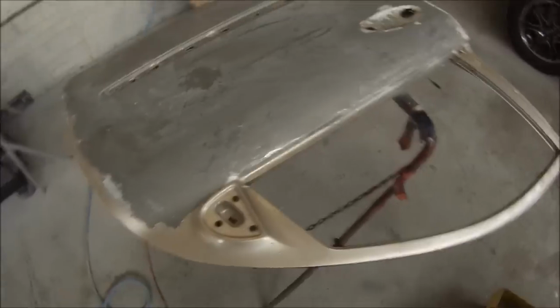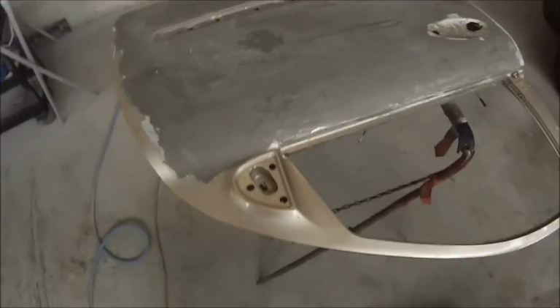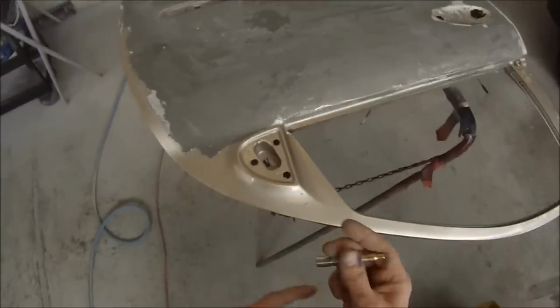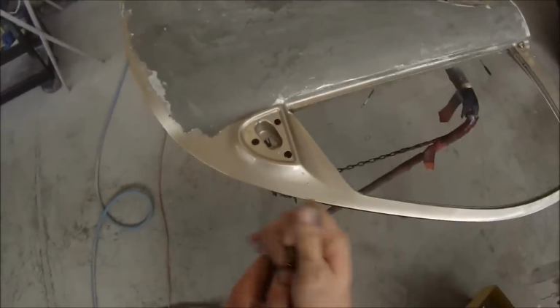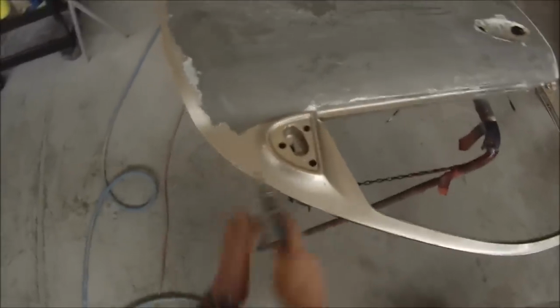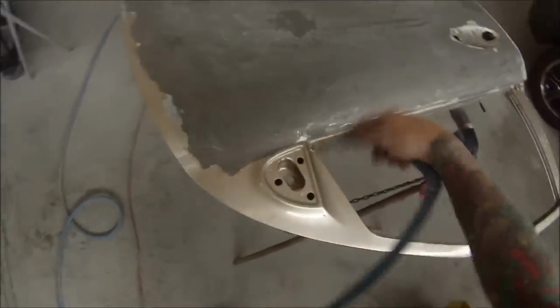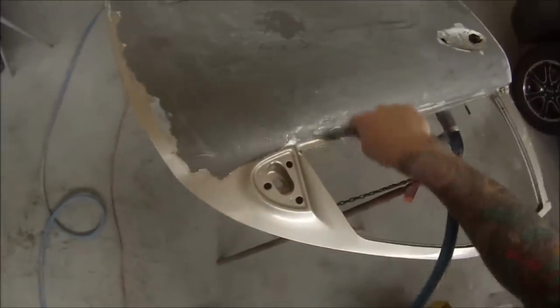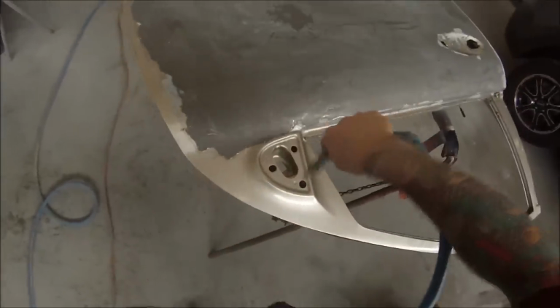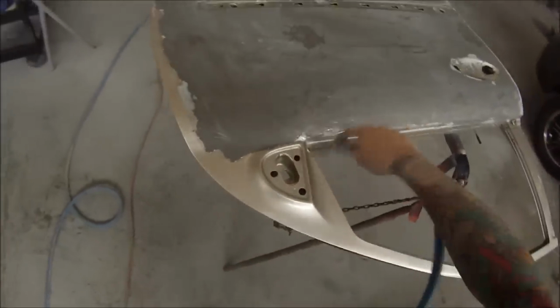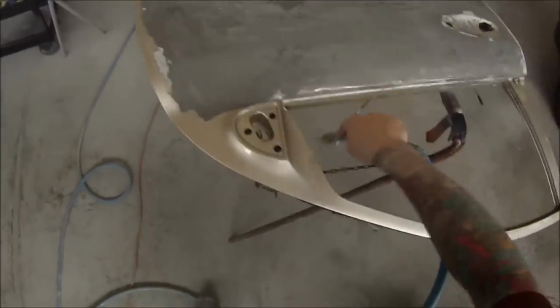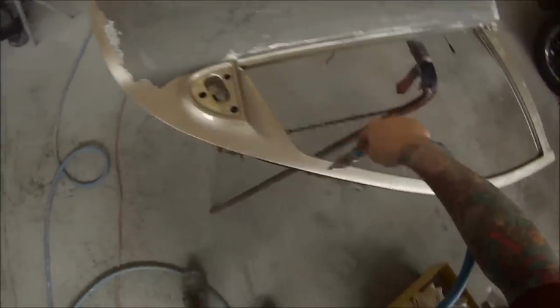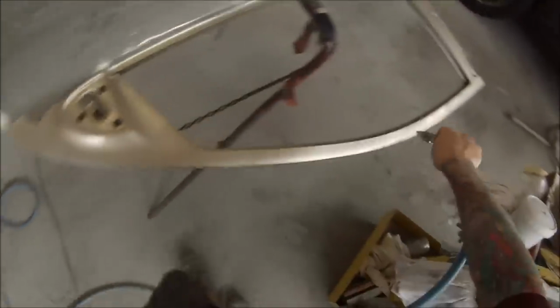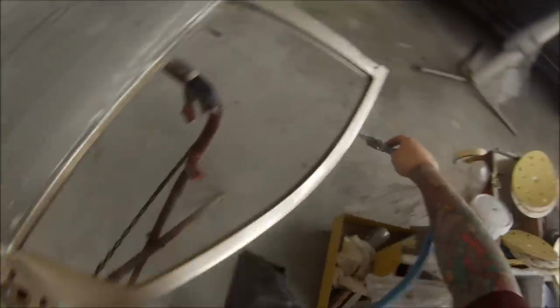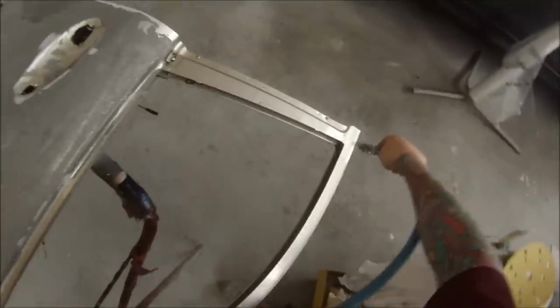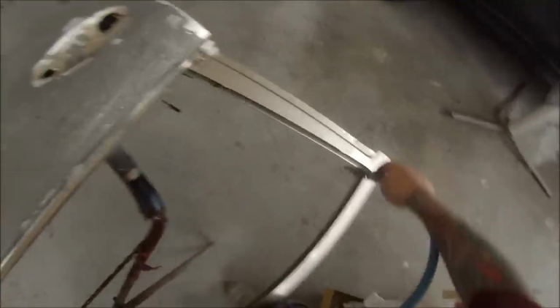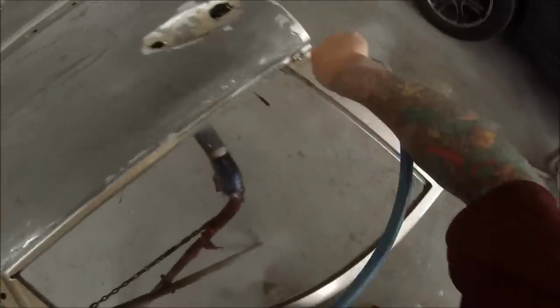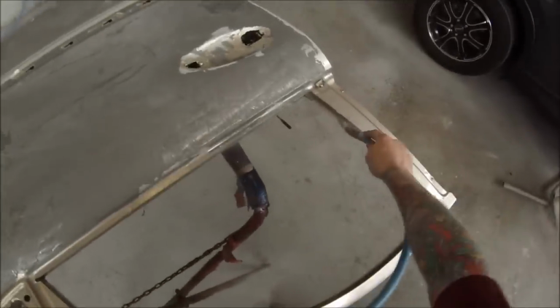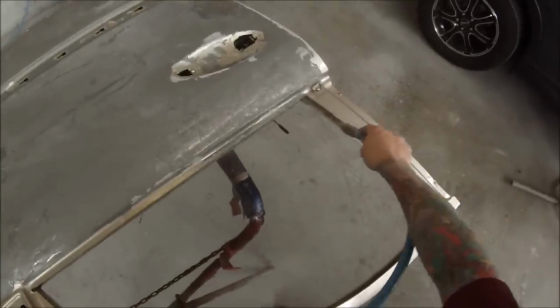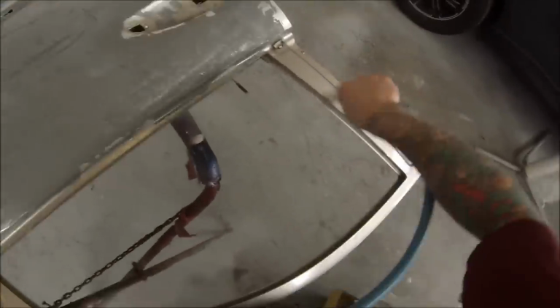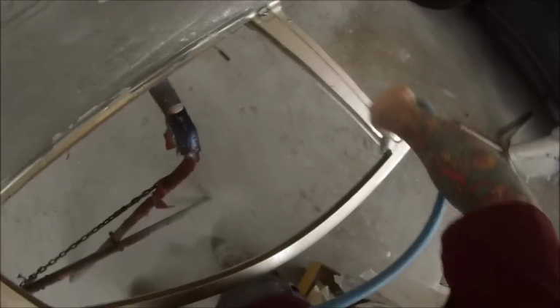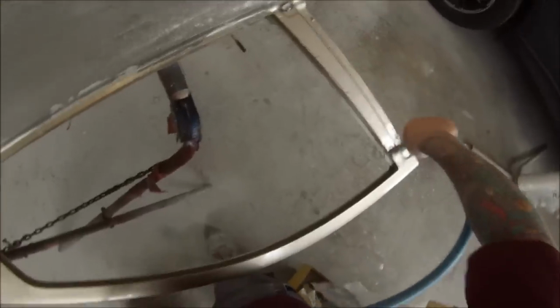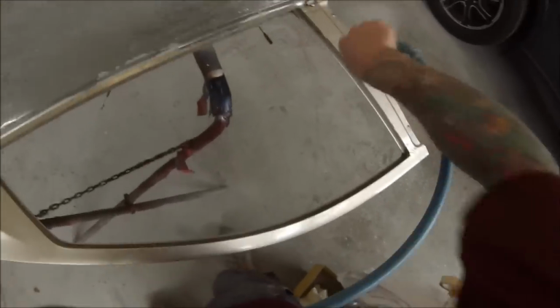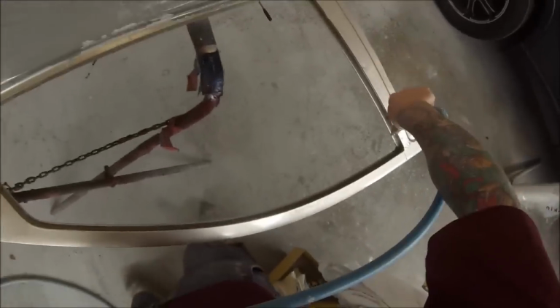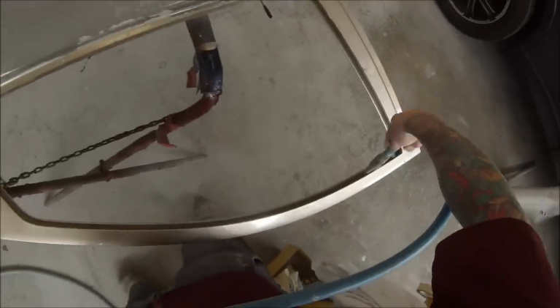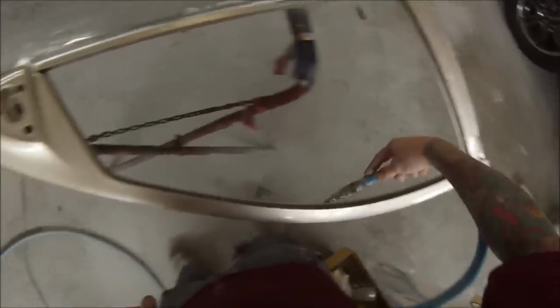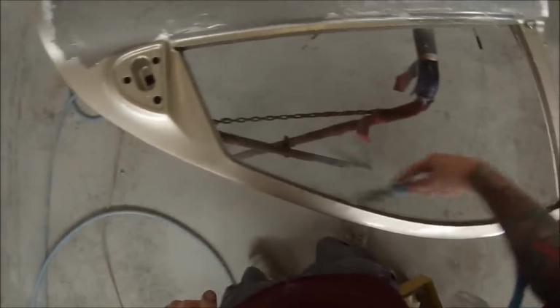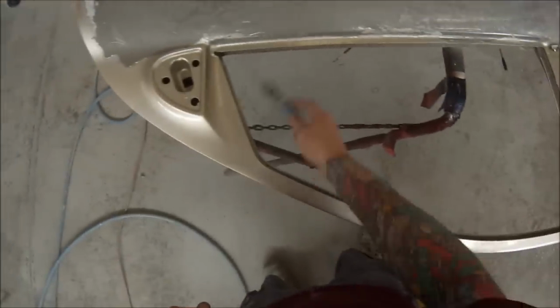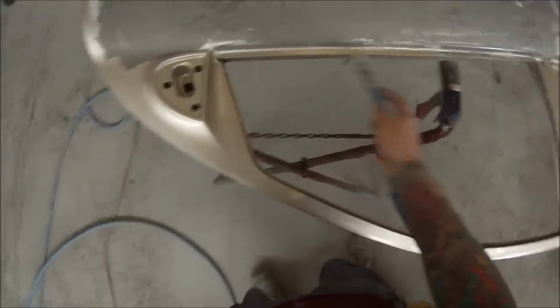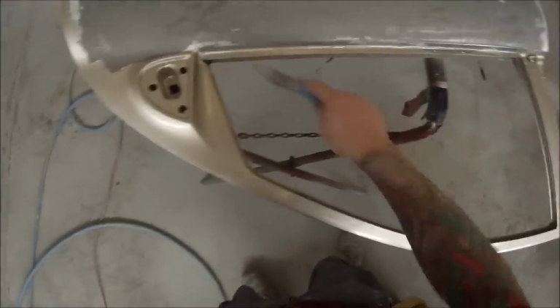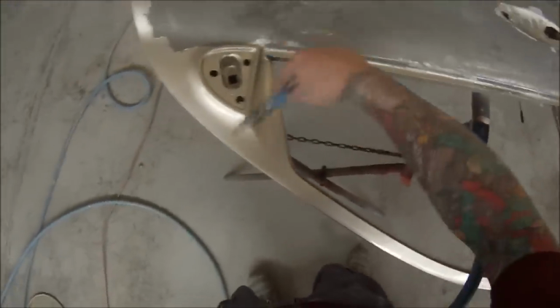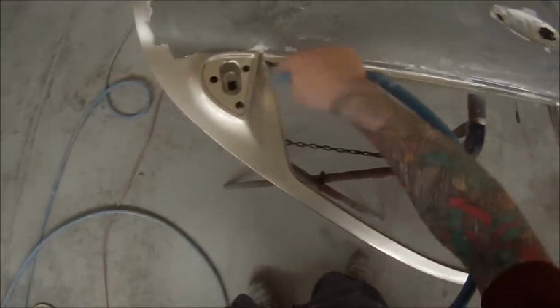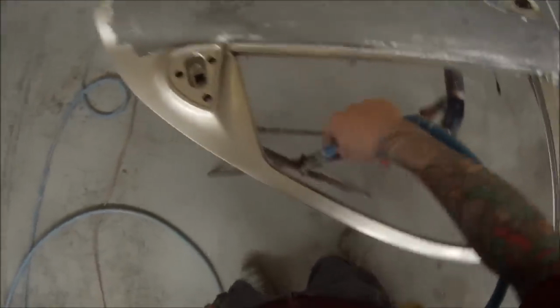If you hang around to the very end I've actually got some bonus footage of paint stripping an aeroplane, which is something different — just a quick clip at the end there too.